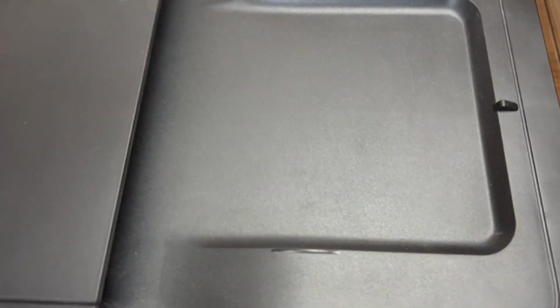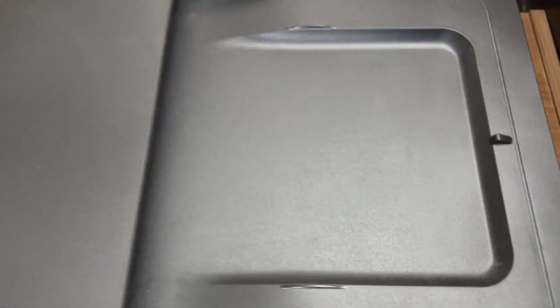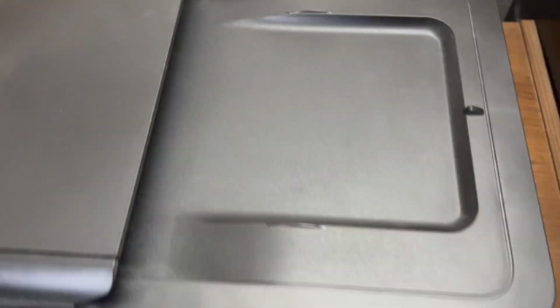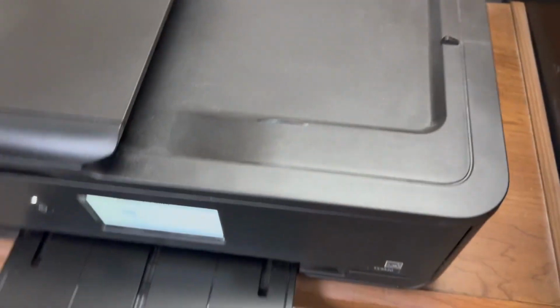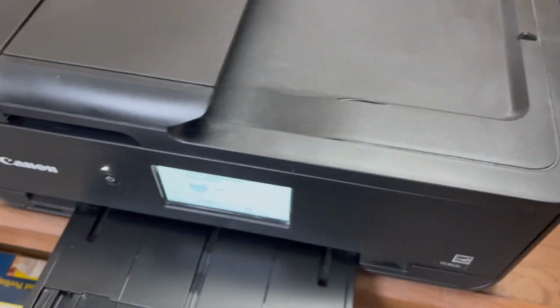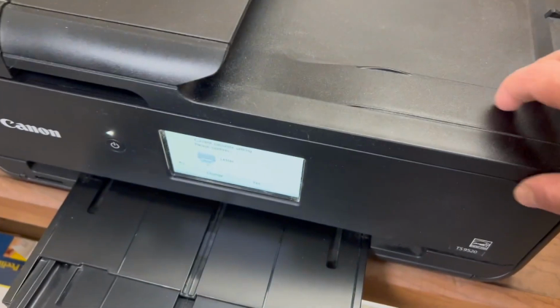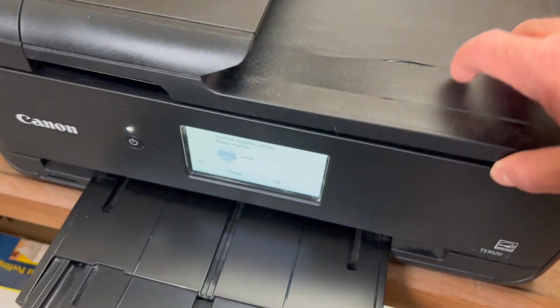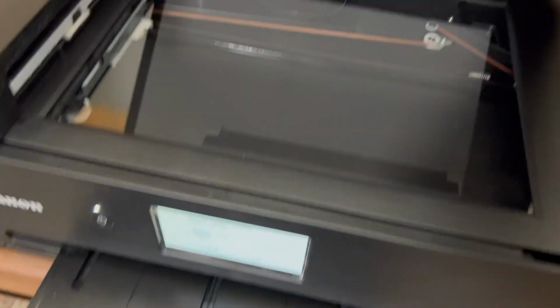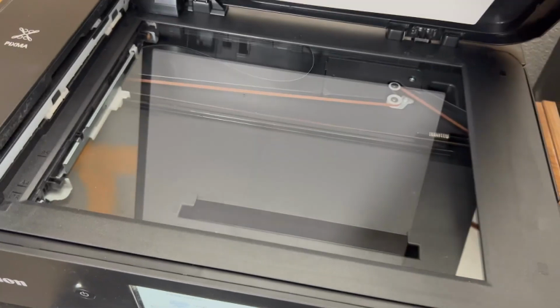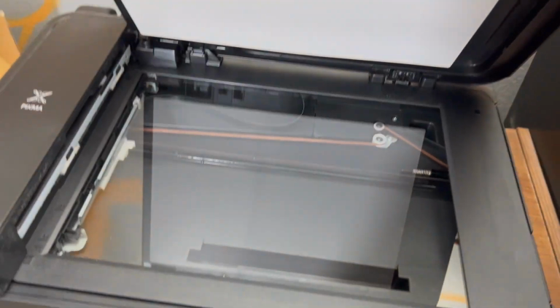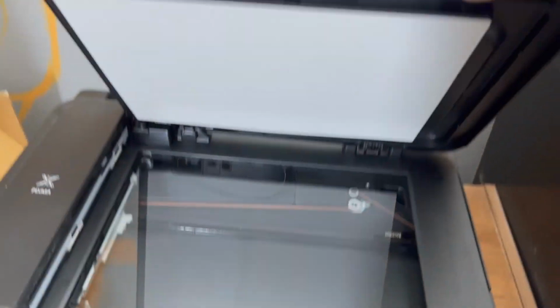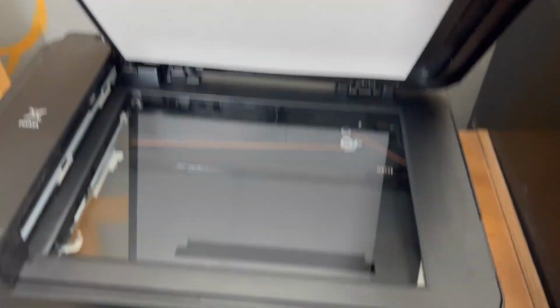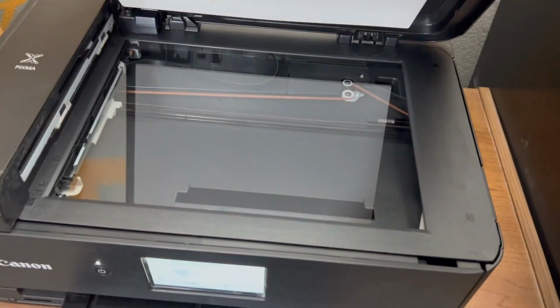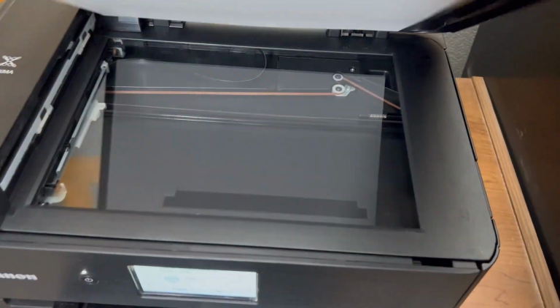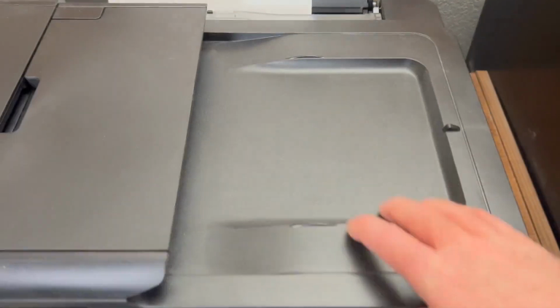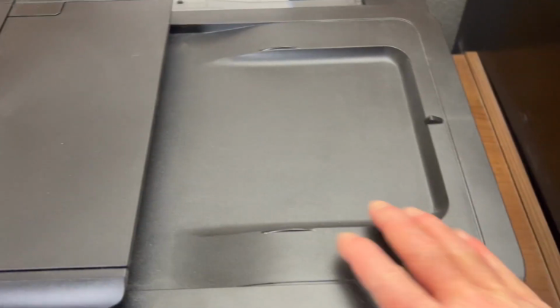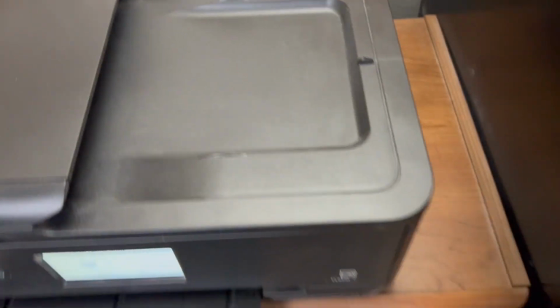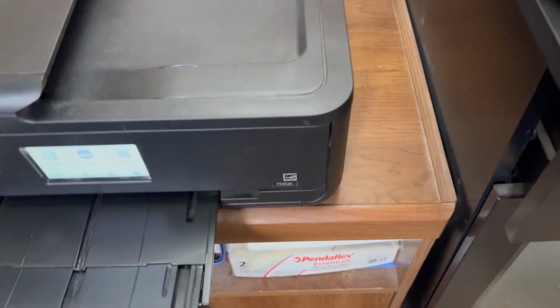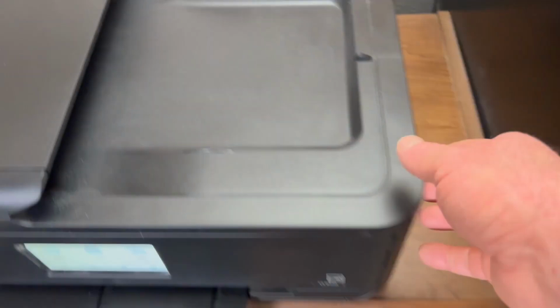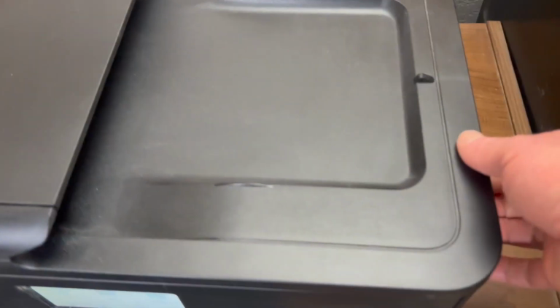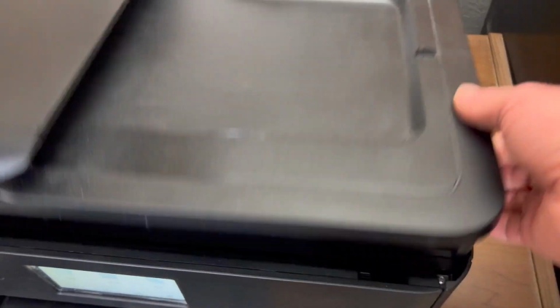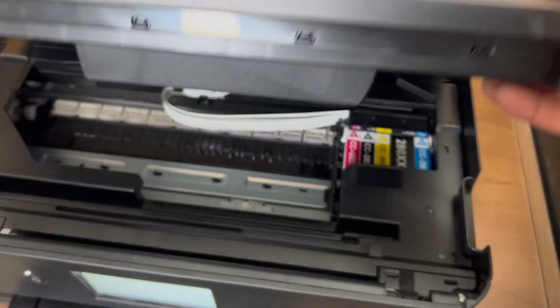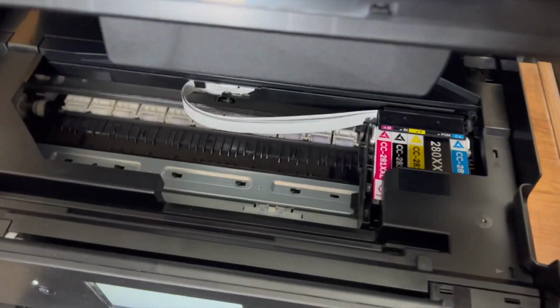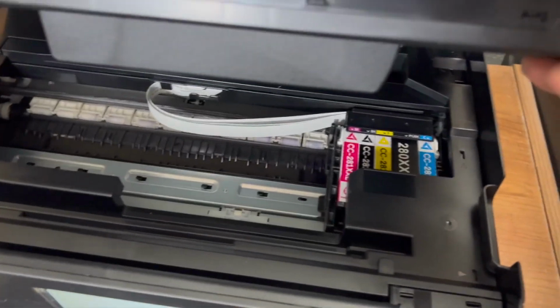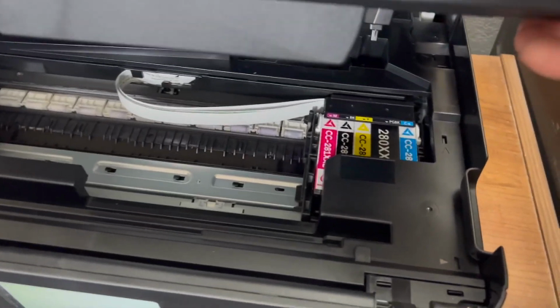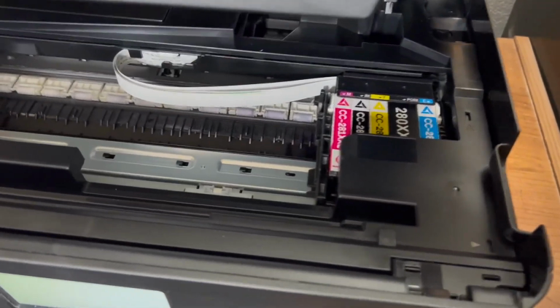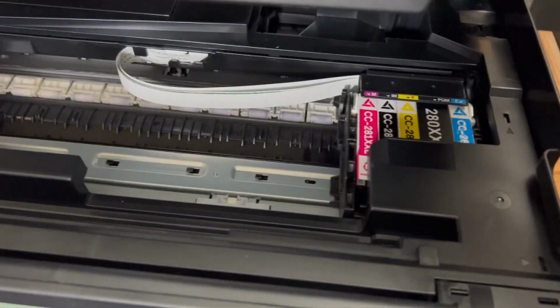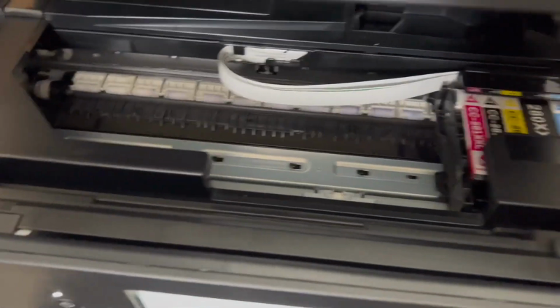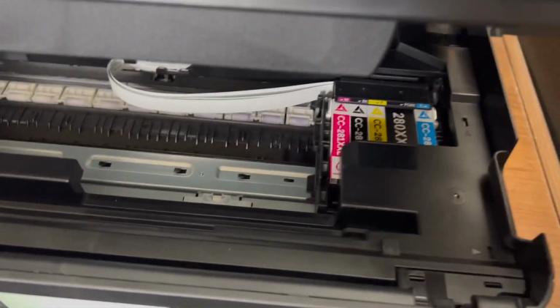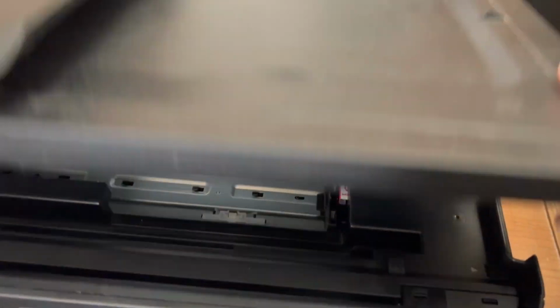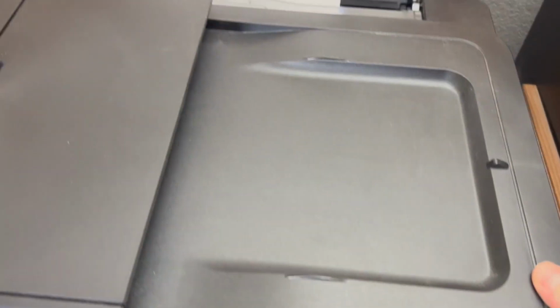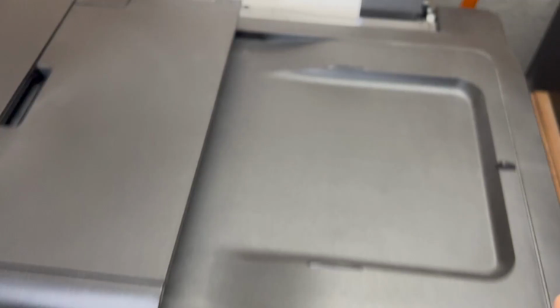You've also got a scanner — open it up, works as you would expect a scanner to work. And then replacing ink is really easy: flip it up, access your ink in here, easy to do.